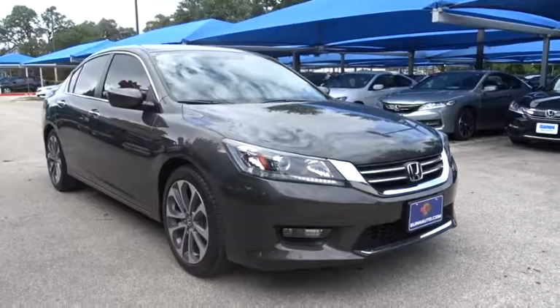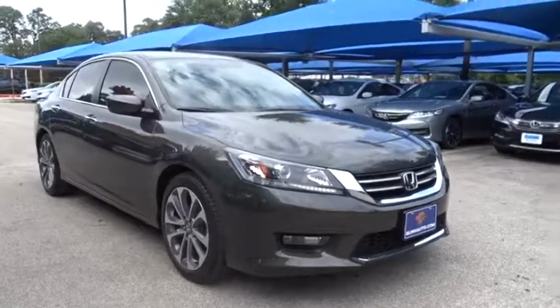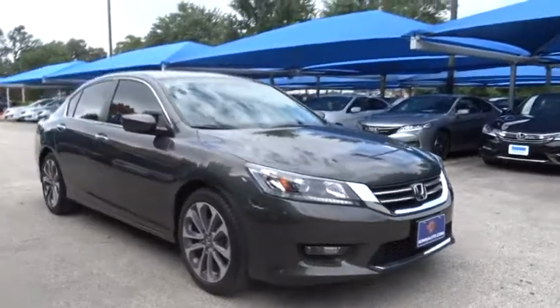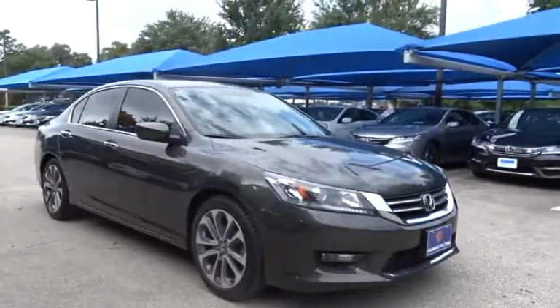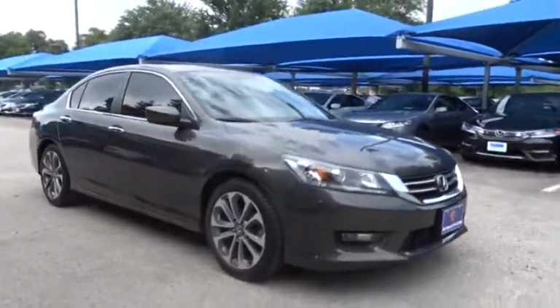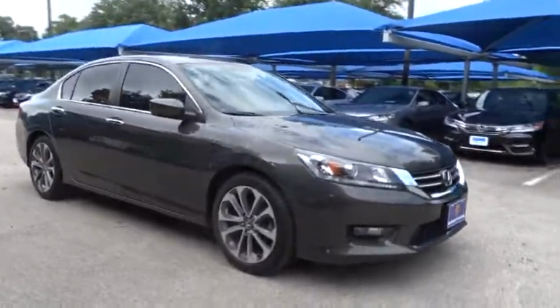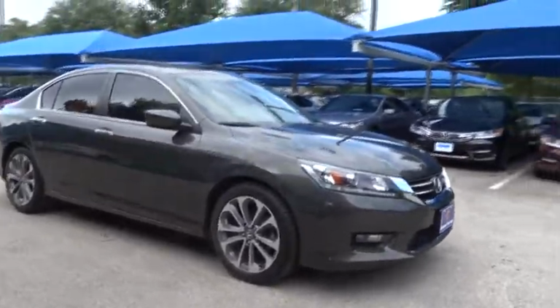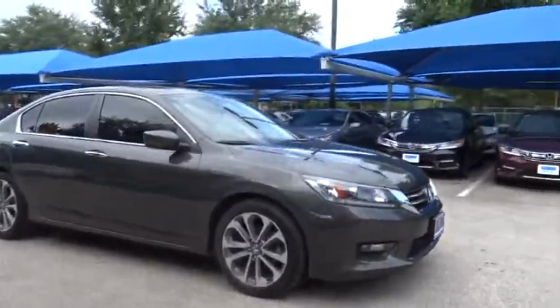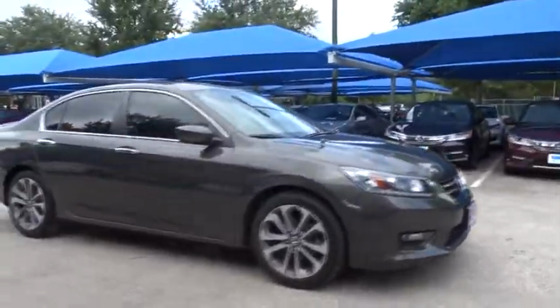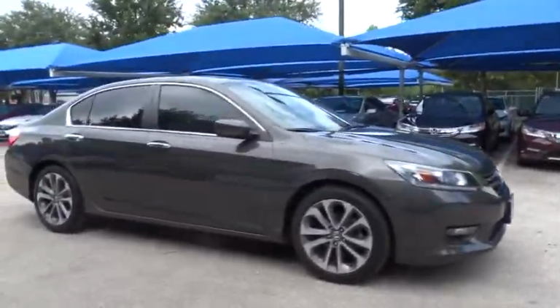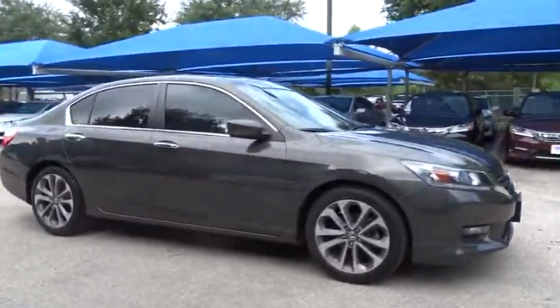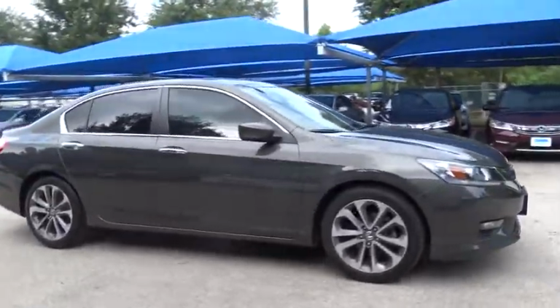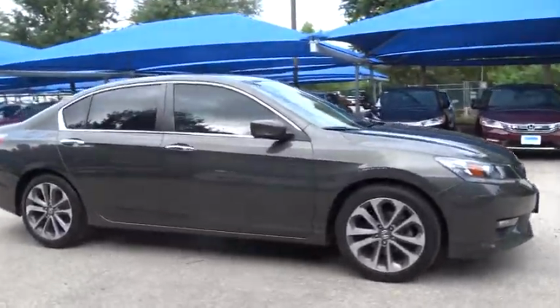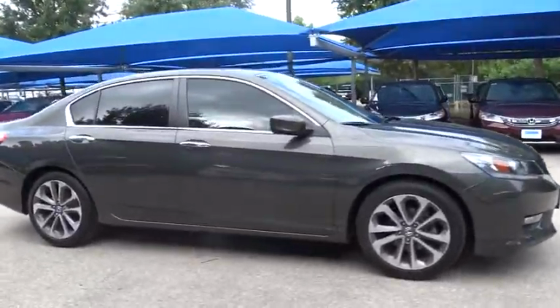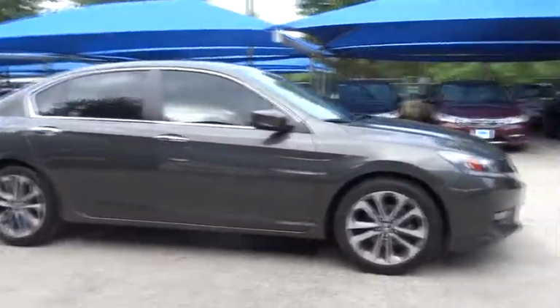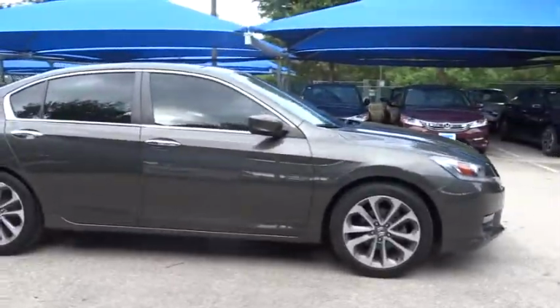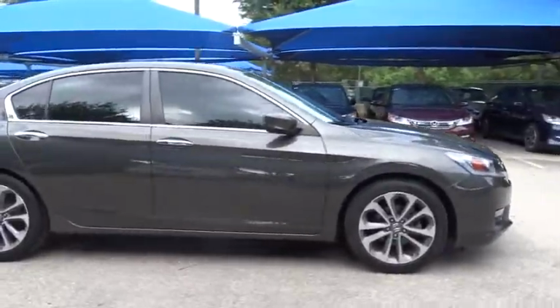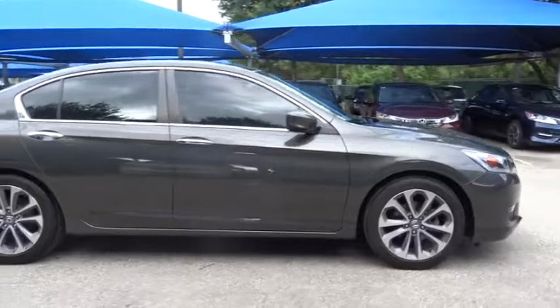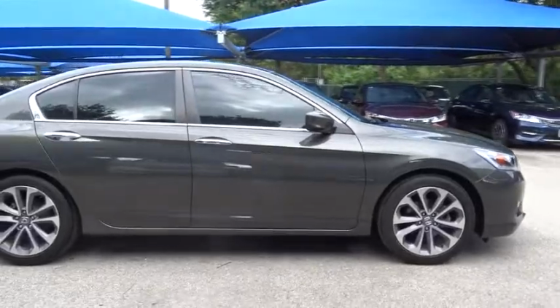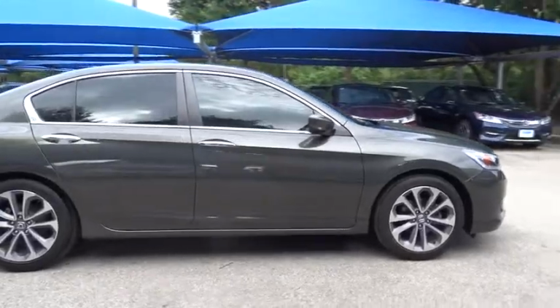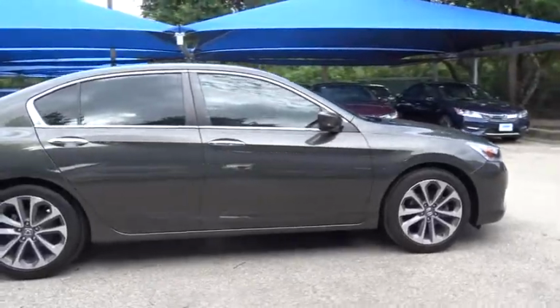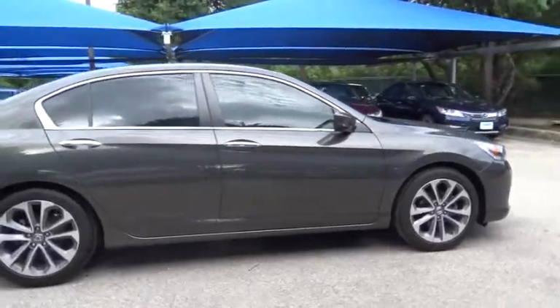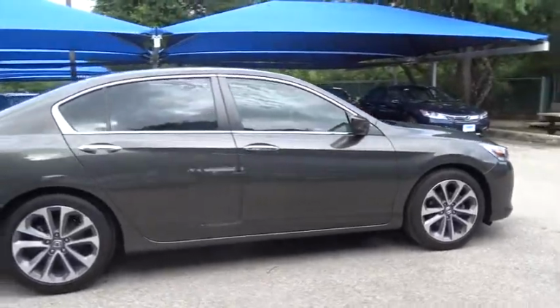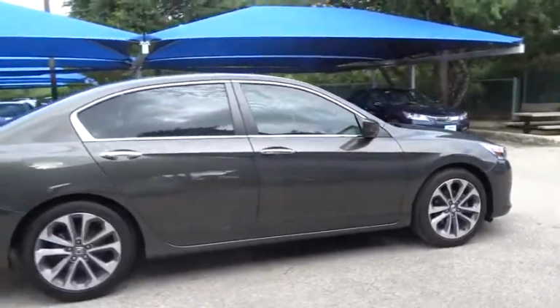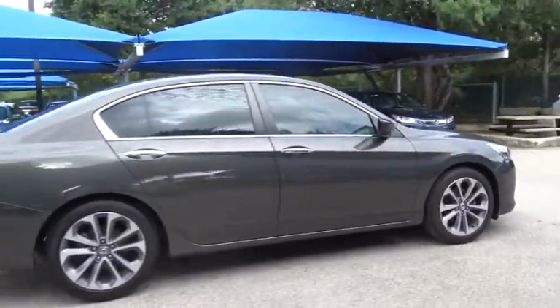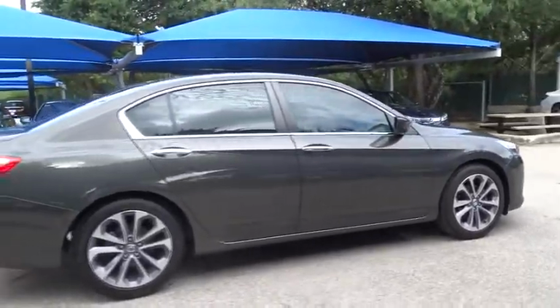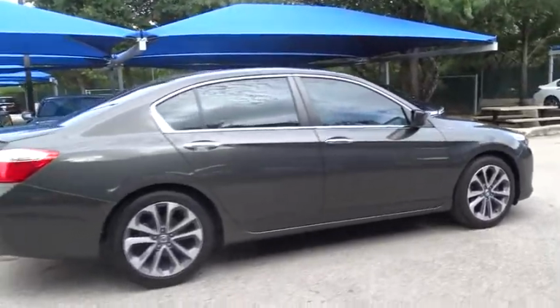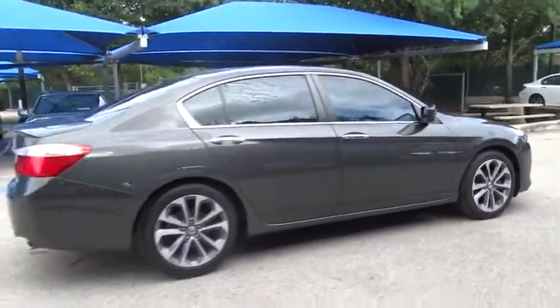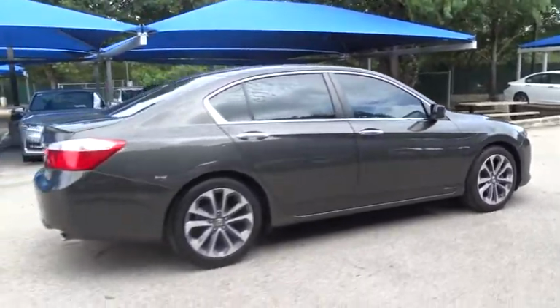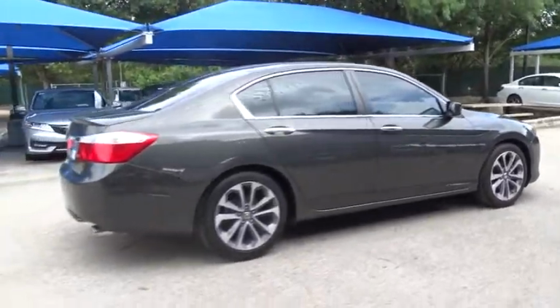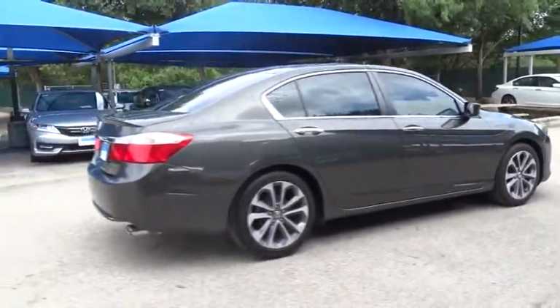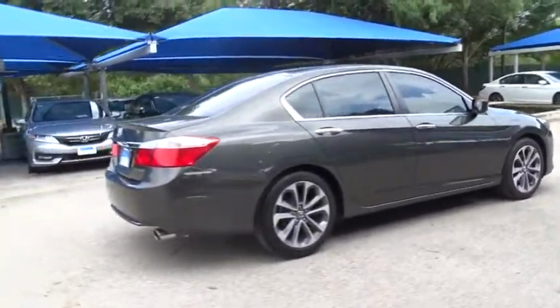The 2014 Honda Accord — ingeniously simple, yet overflowing with luxury and technological creativity. All that and more in the Accord.